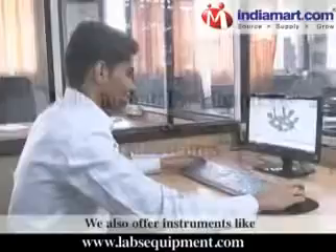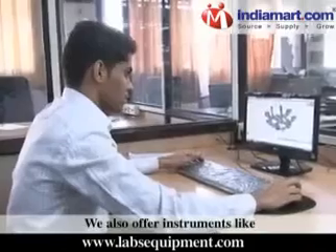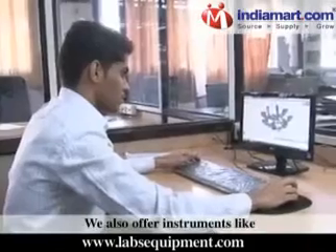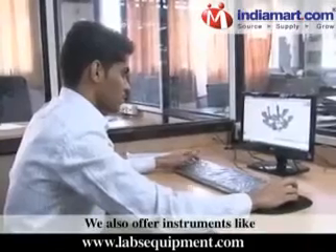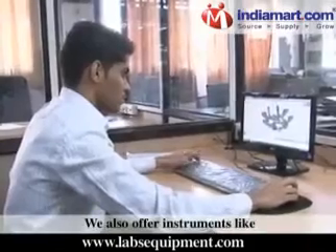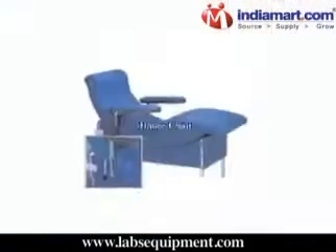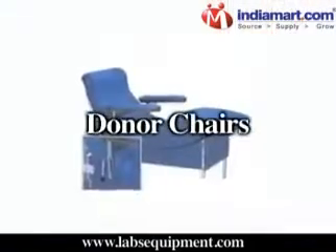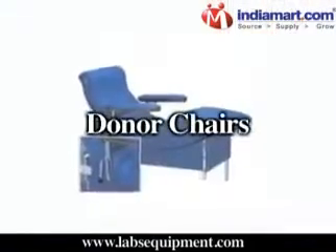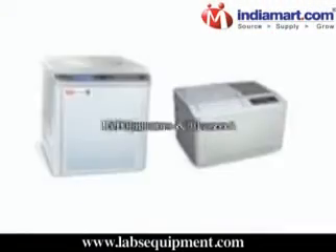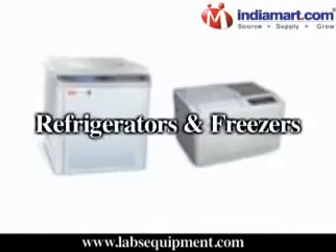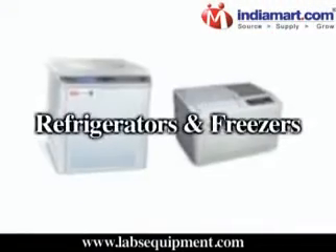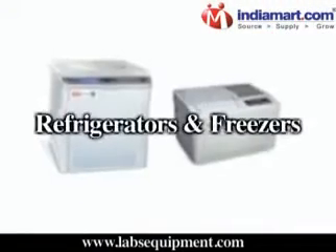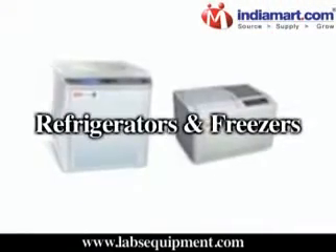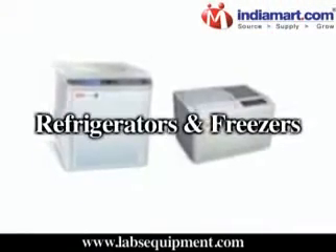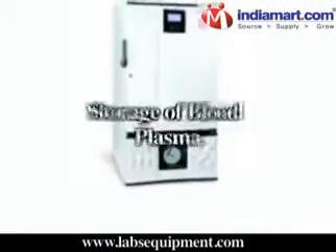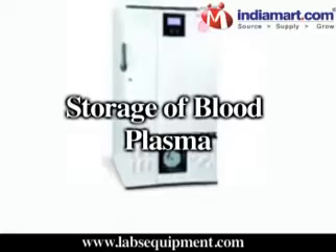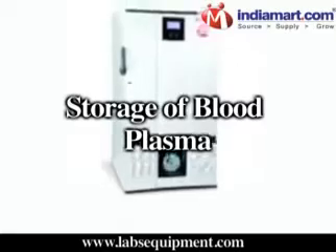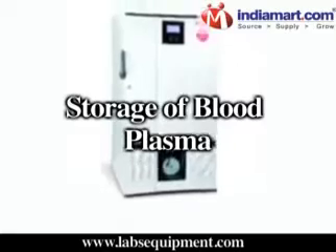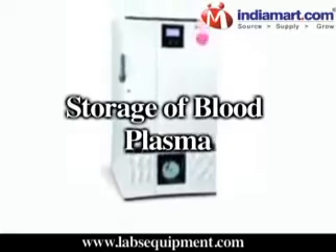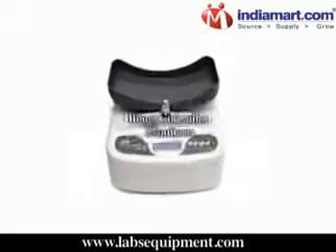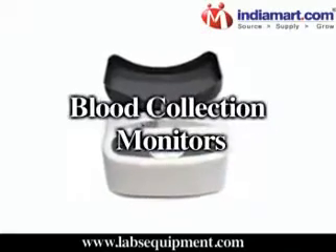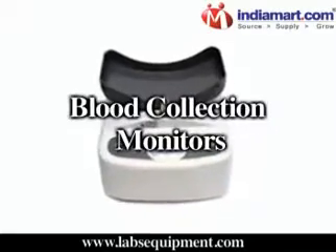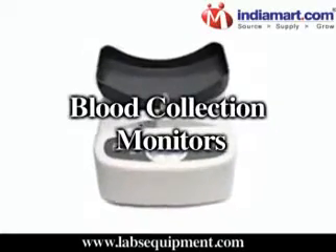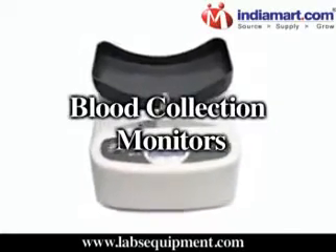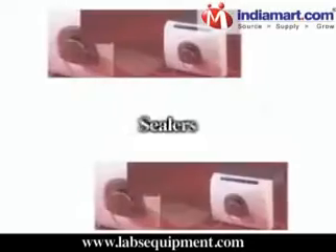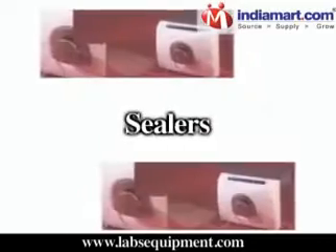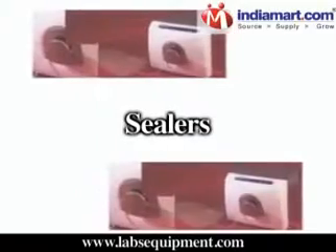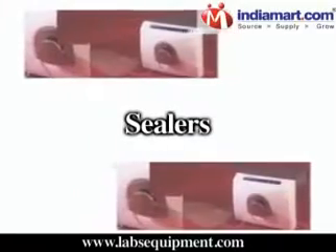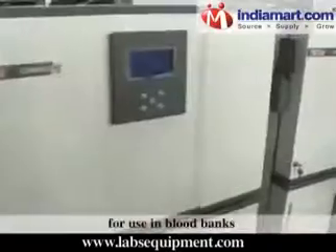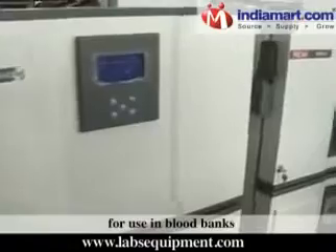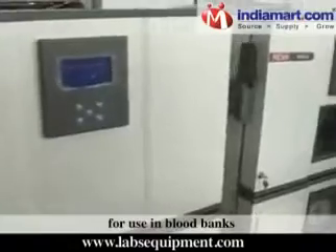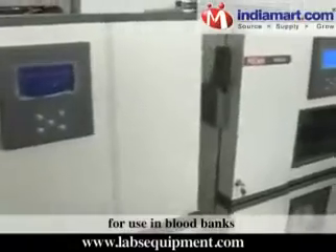We also offer instruments for use in blood banks, including donor chairs, refrigerators and freezers for storage of blood plasma, blood collection monitors, and sealers.